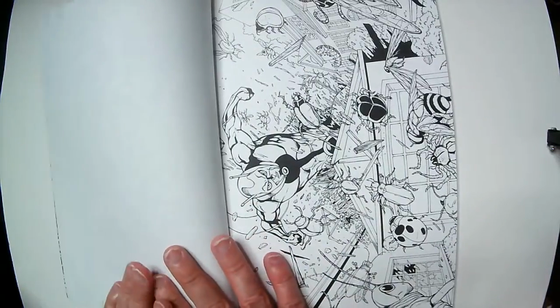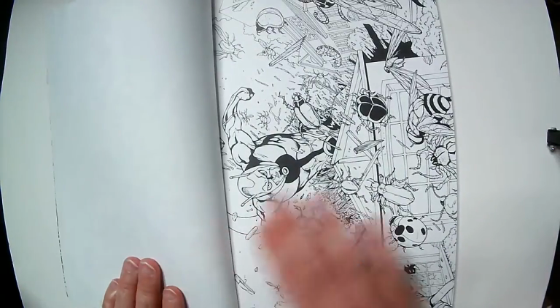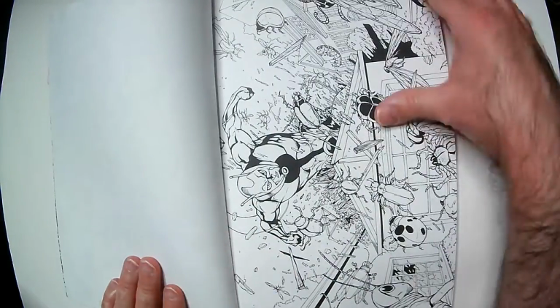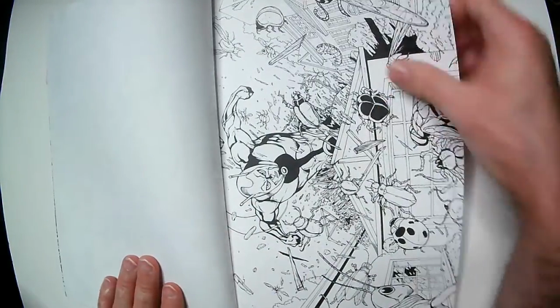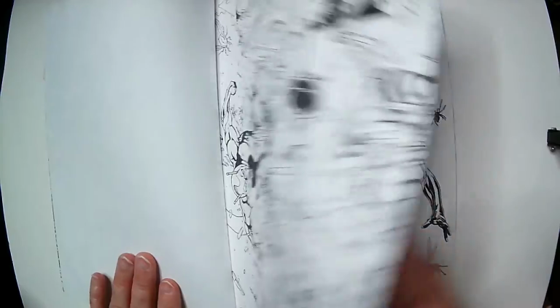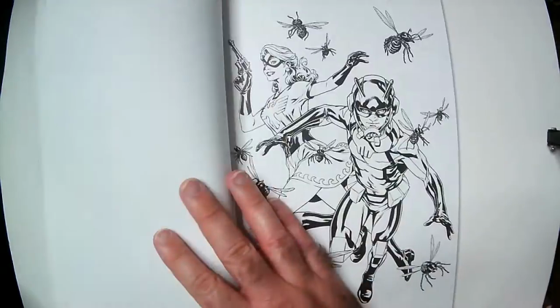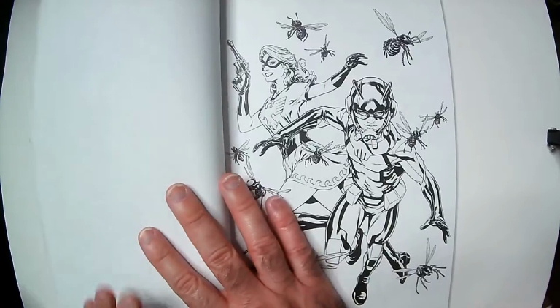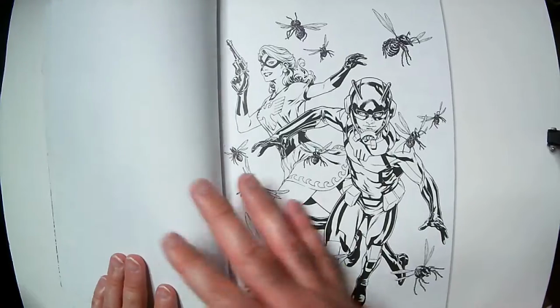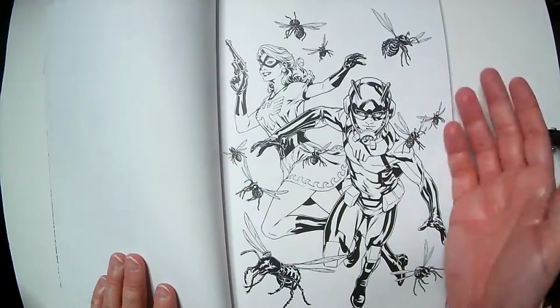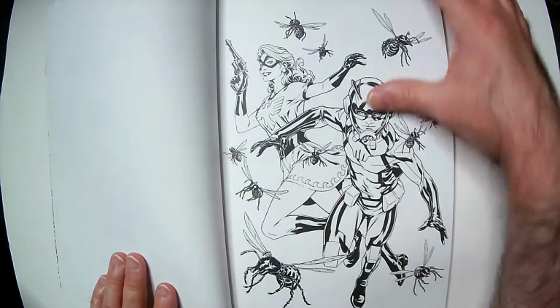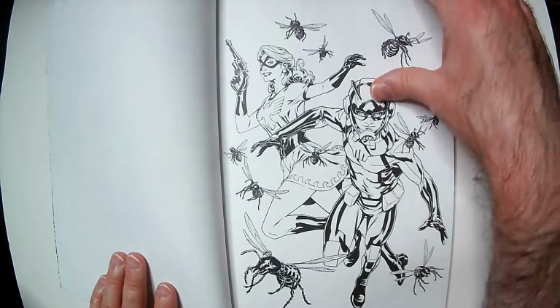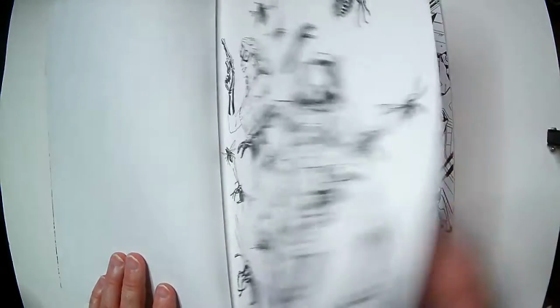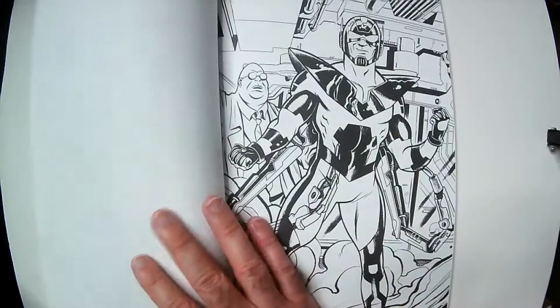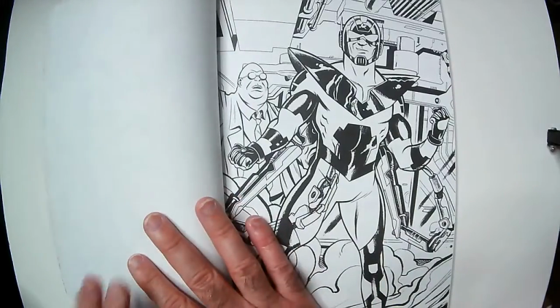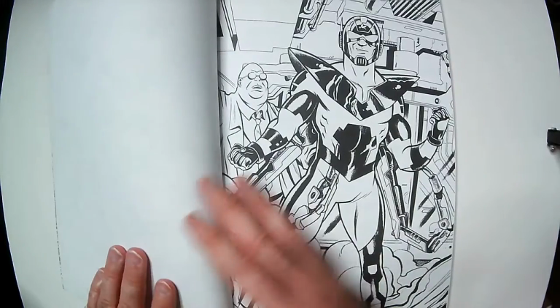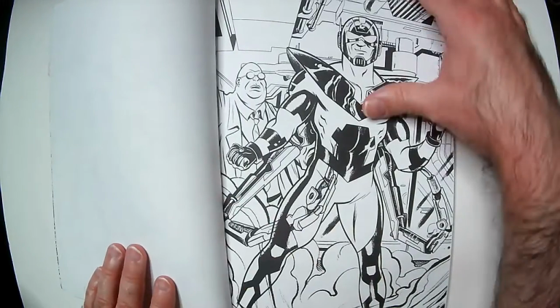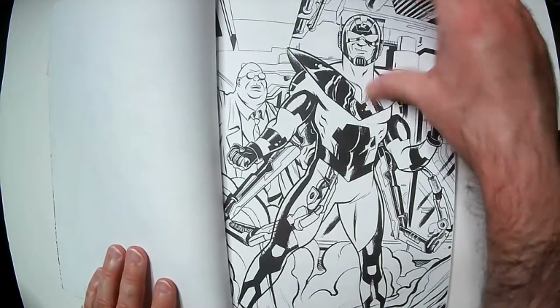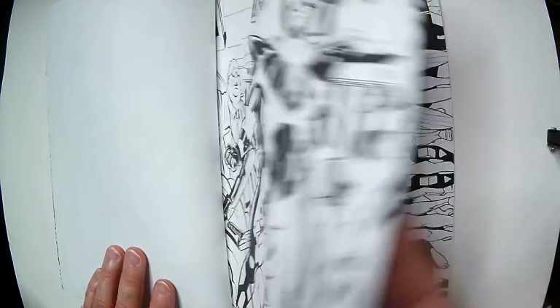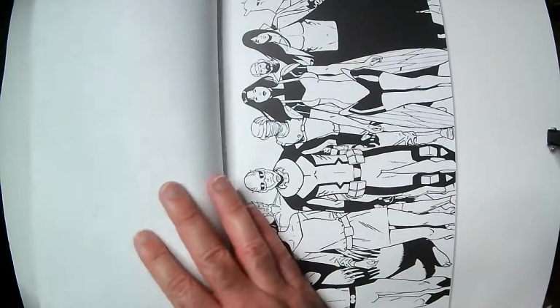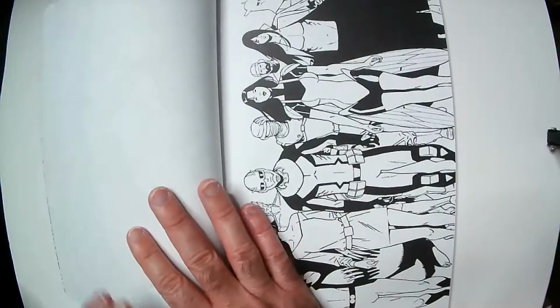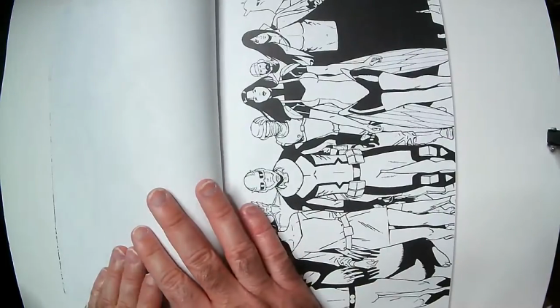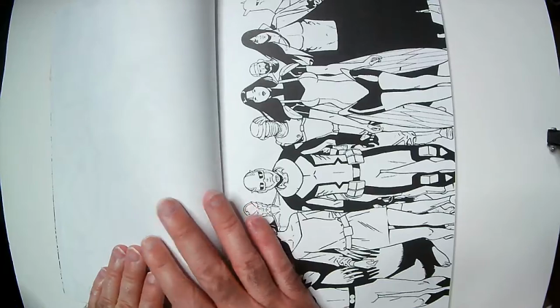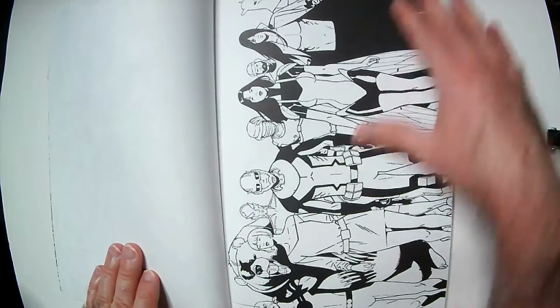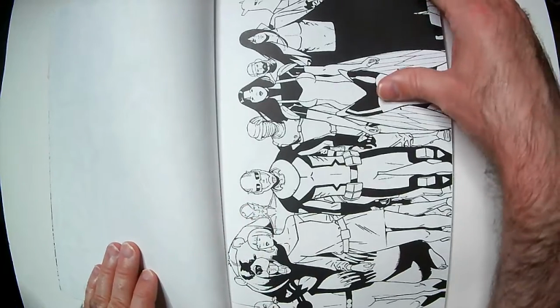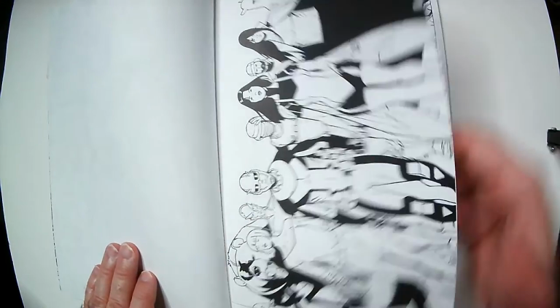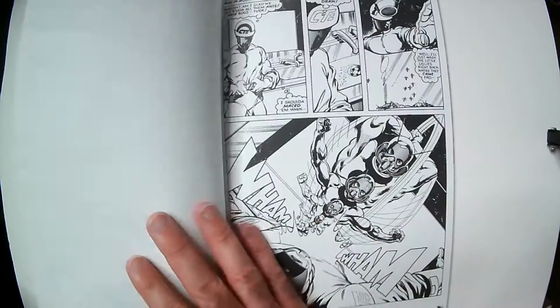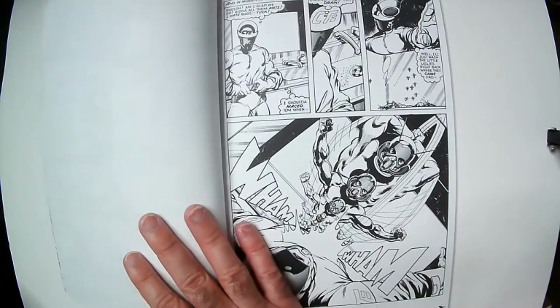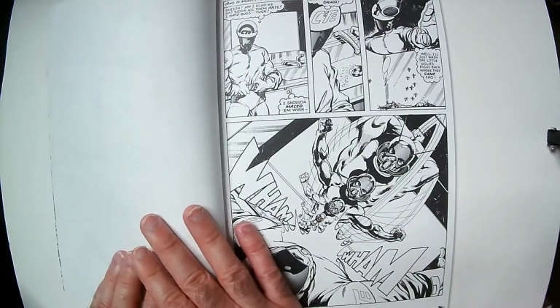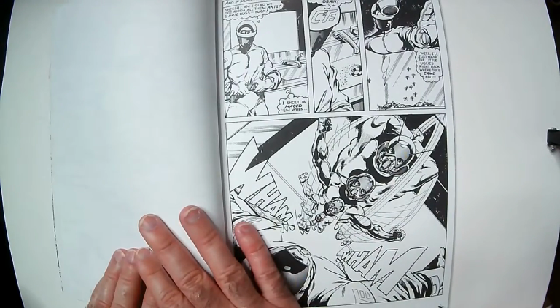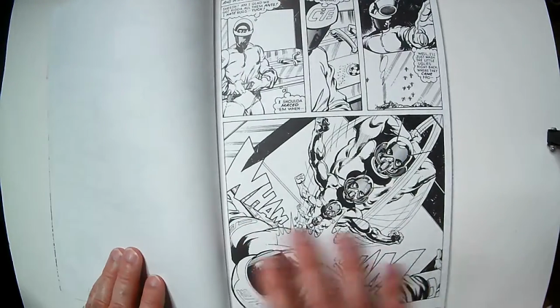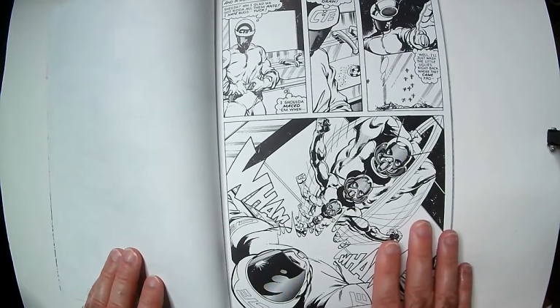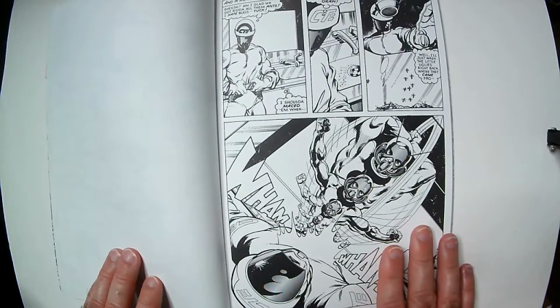I'm gonna go about halfway through, so that in case you do want to pick it up, you get to see some of the pages for the first time on your own versus me just showing everything here — I'm going pretty fast.